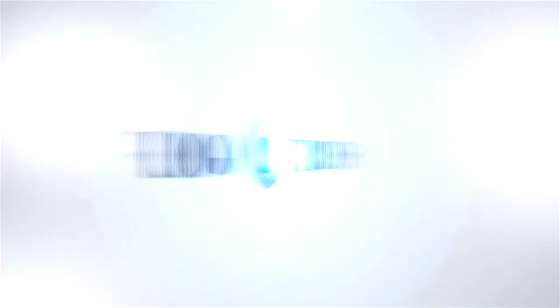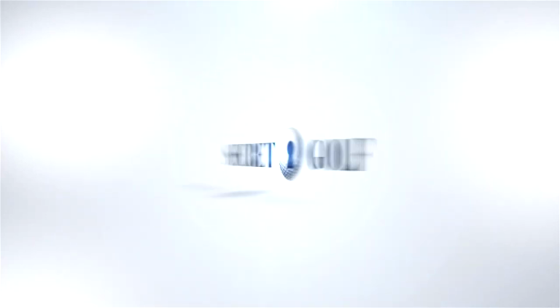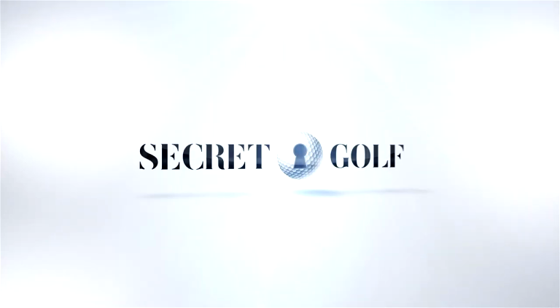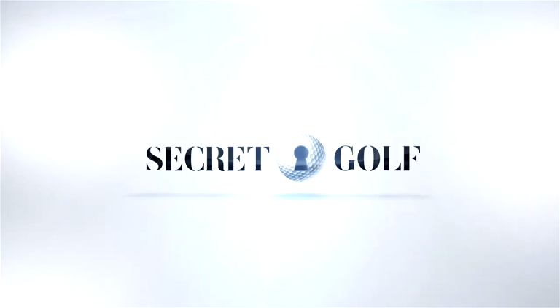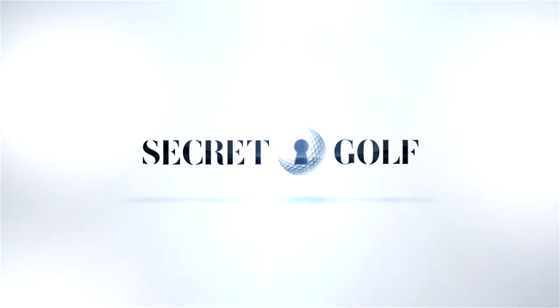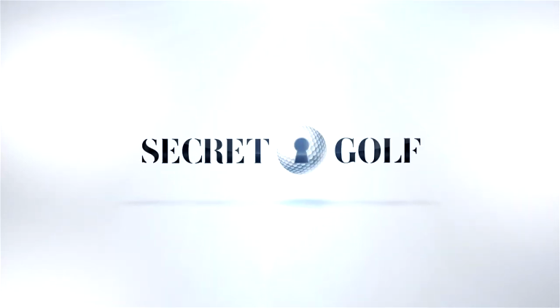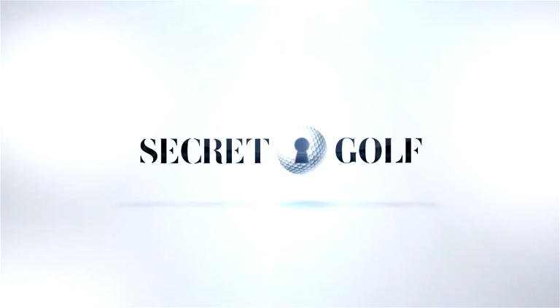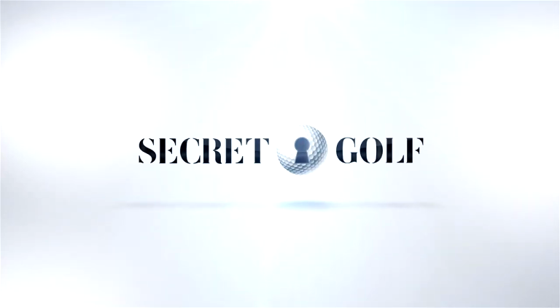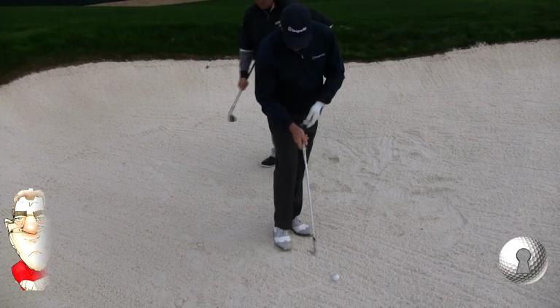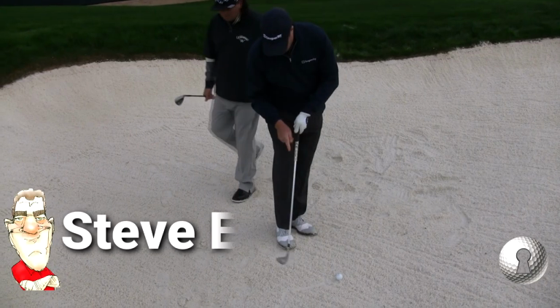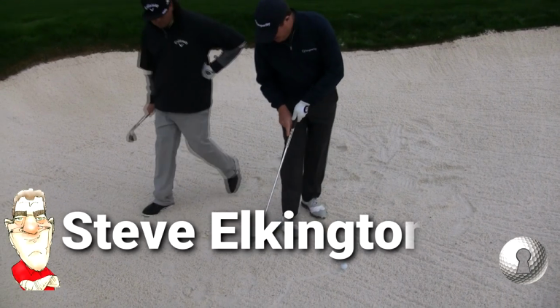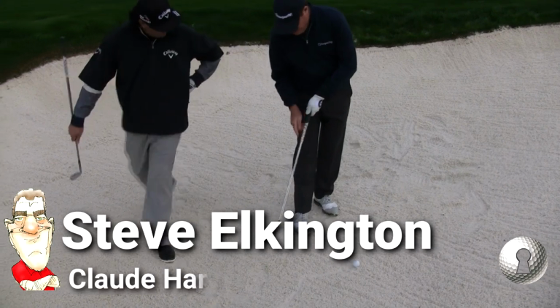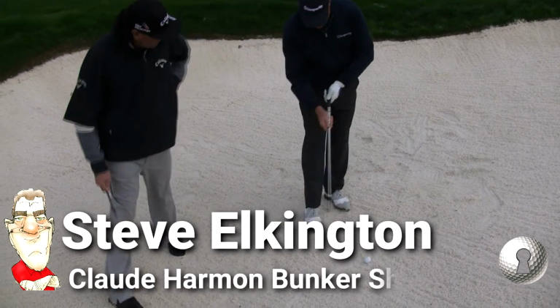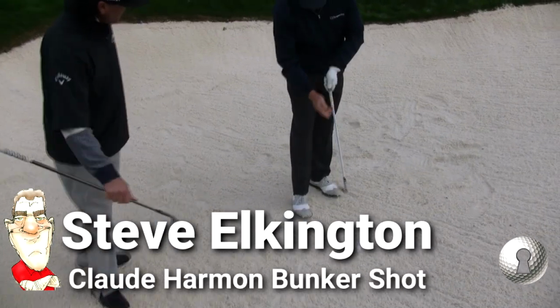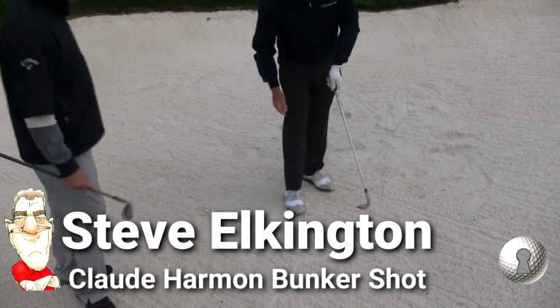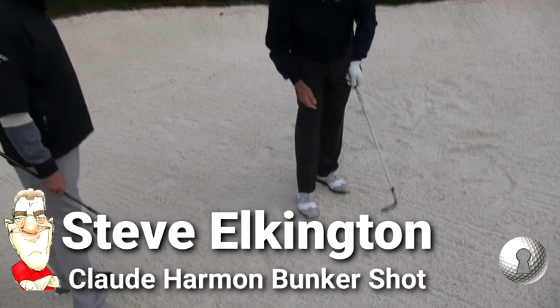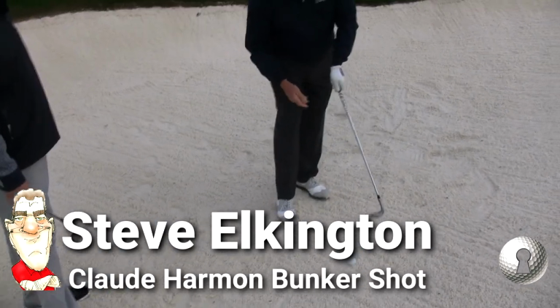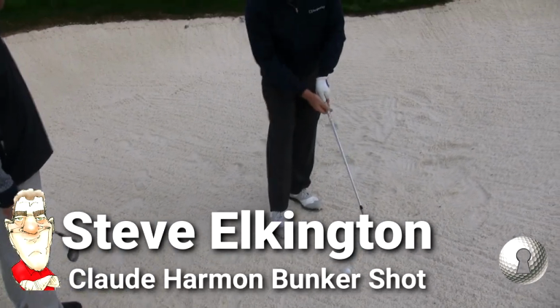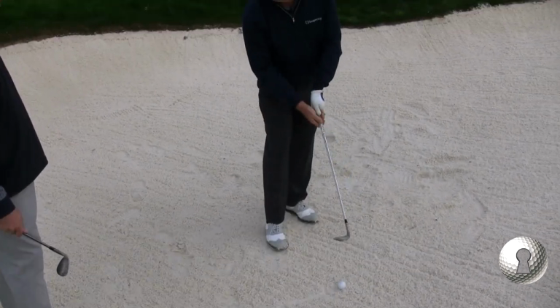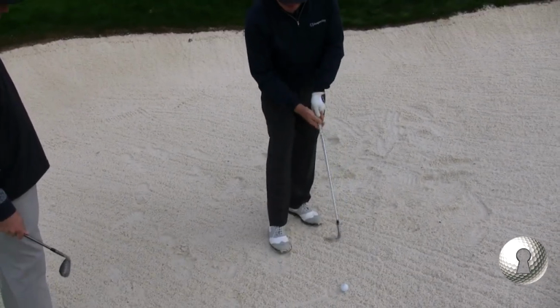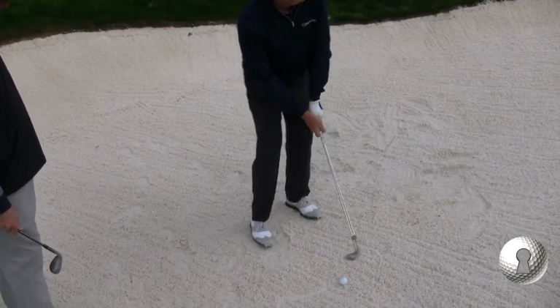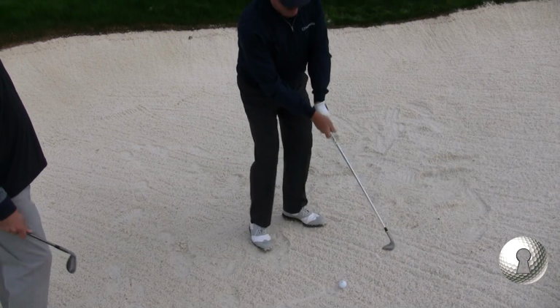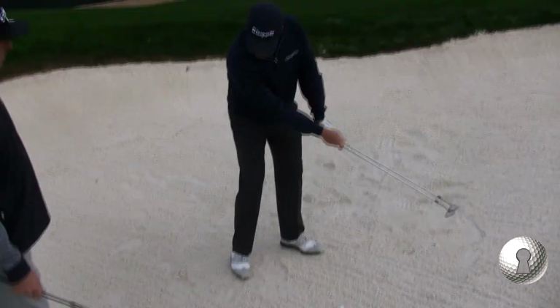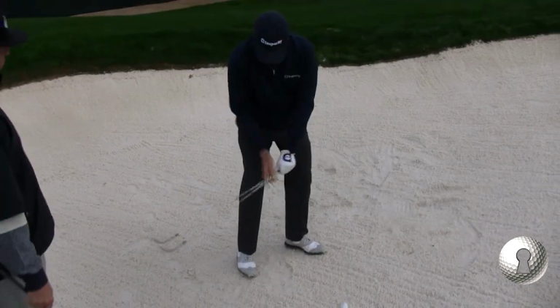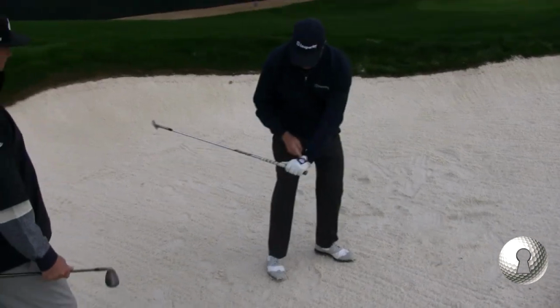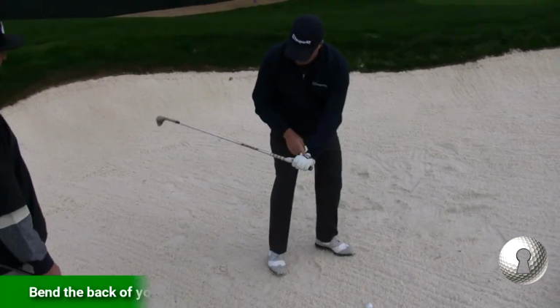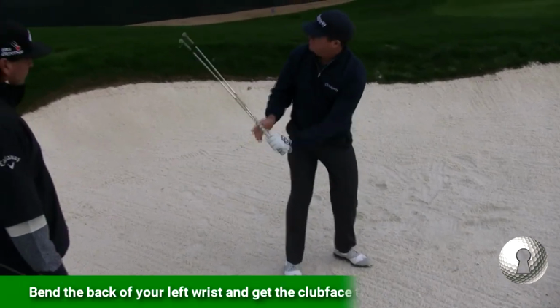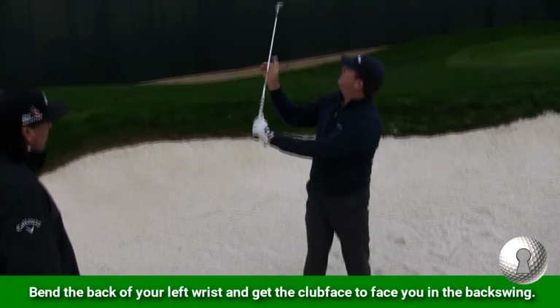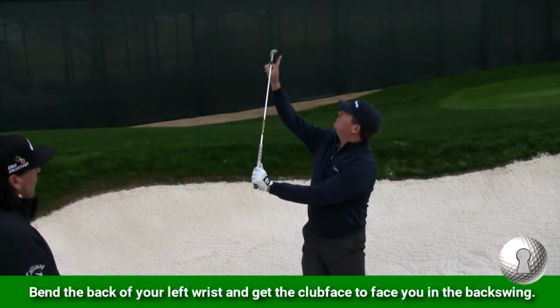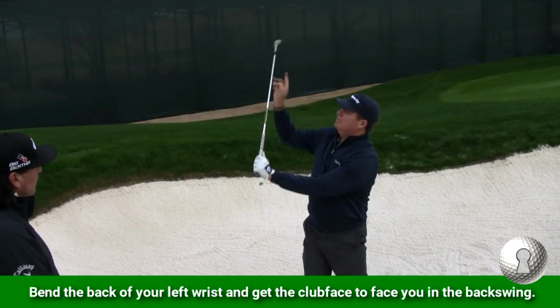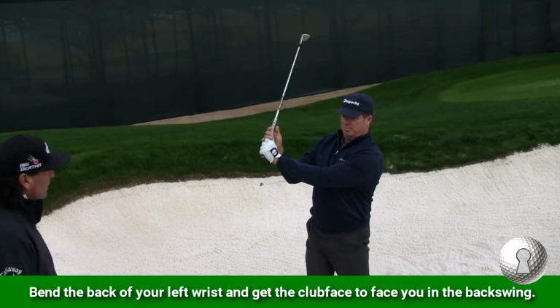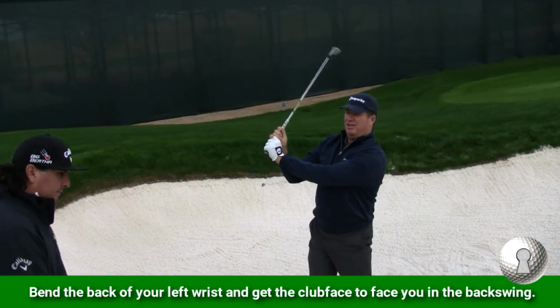Claude Harman taught me — one of the greatest bunker players ever. He would take the golf grip and turn it open, then grip it. On the backswing, he would cock that wrist so that at the top, the face was almost pointed at you.